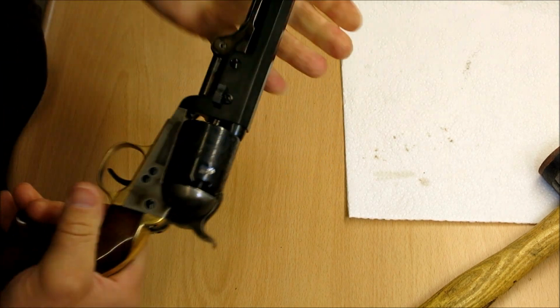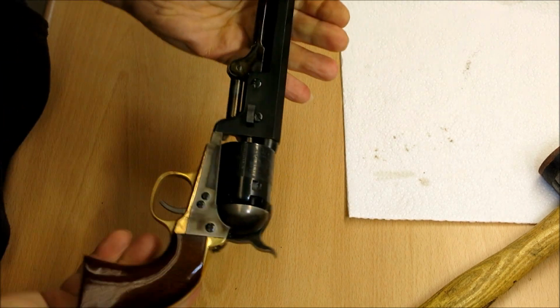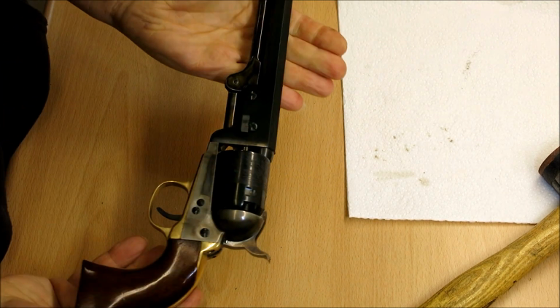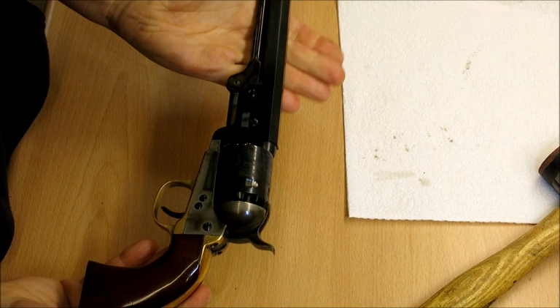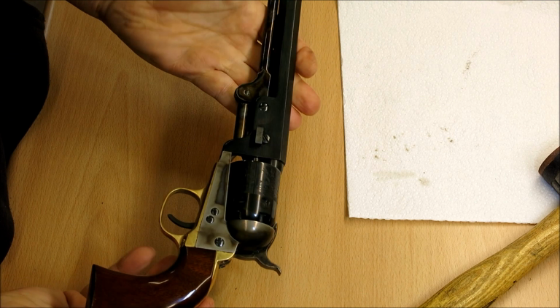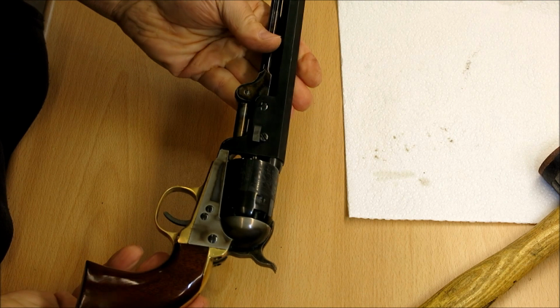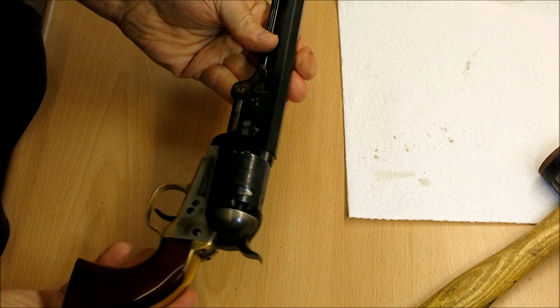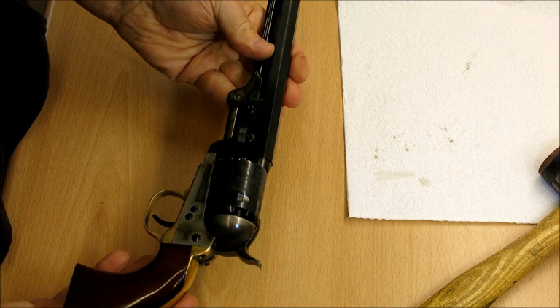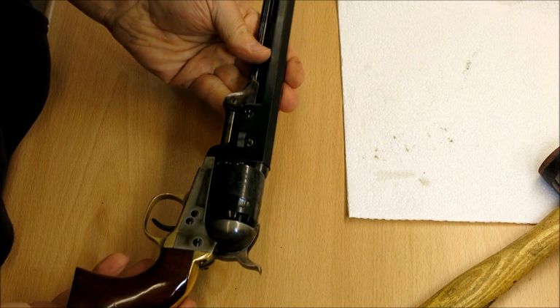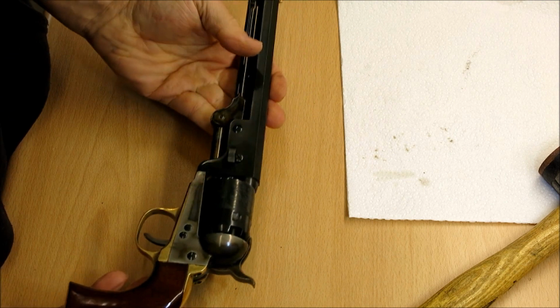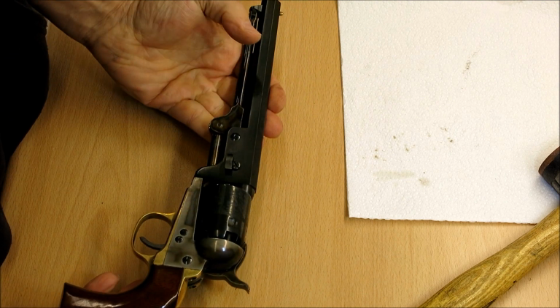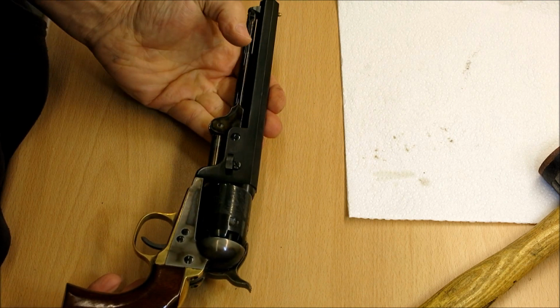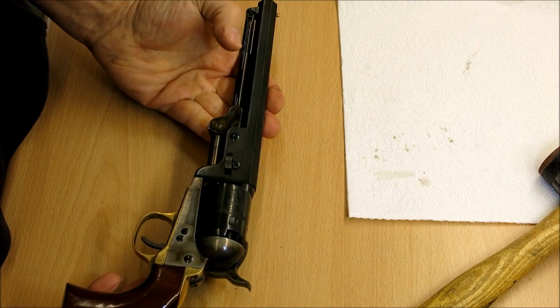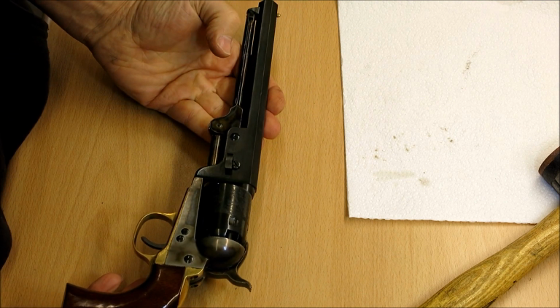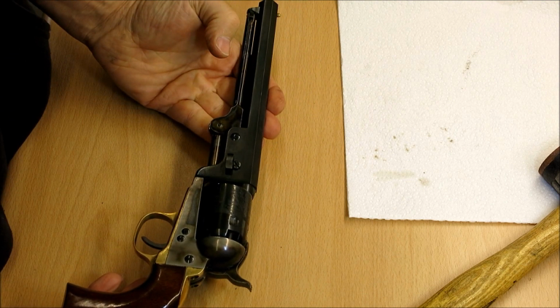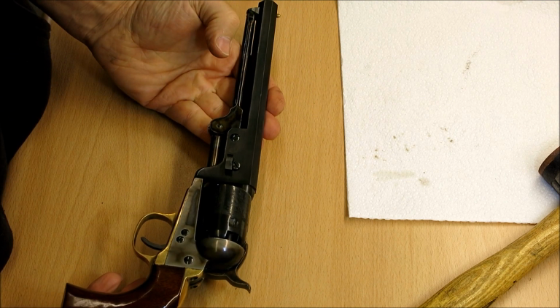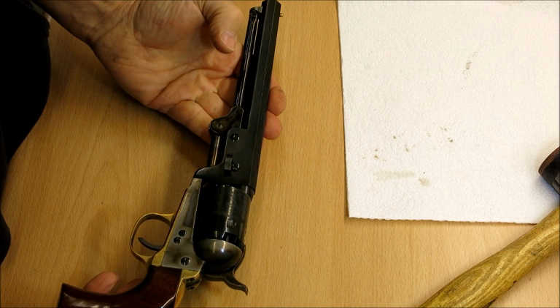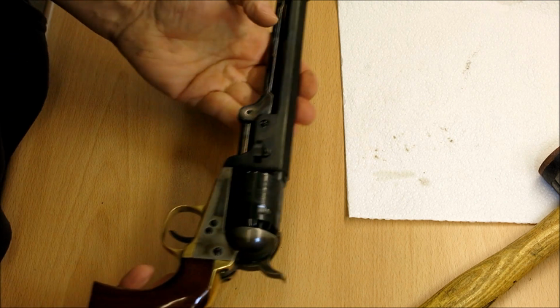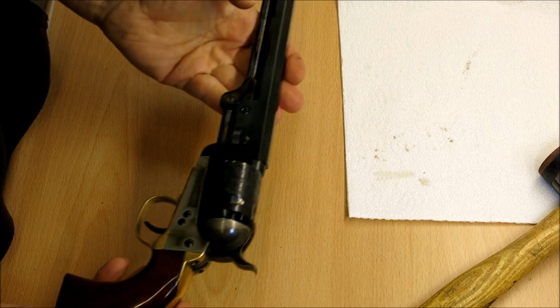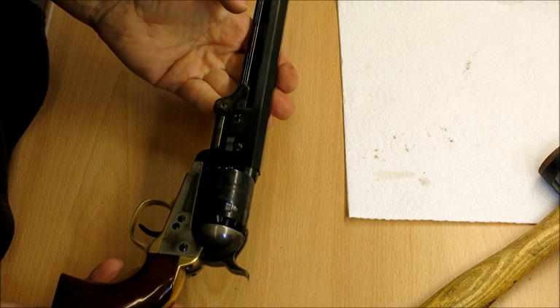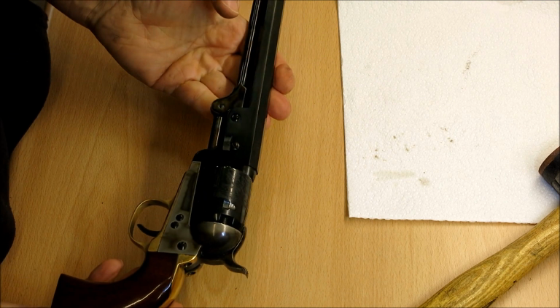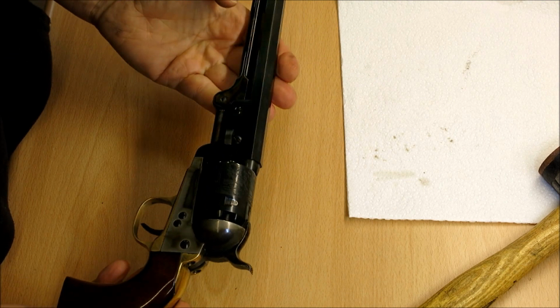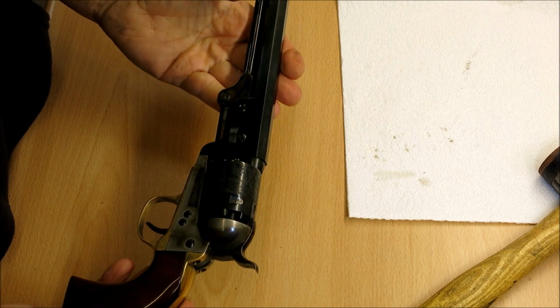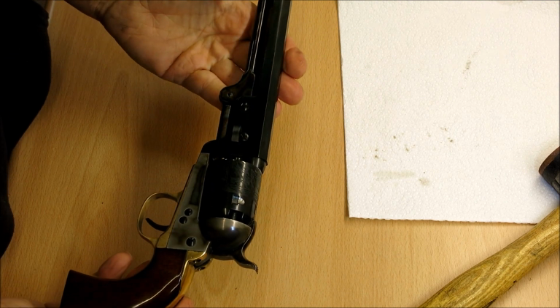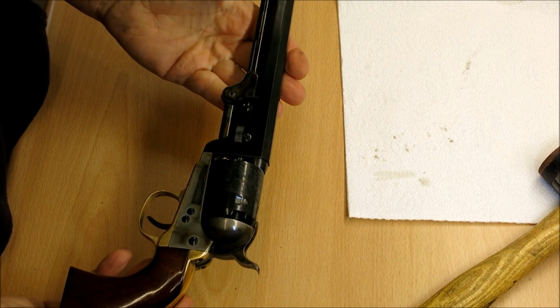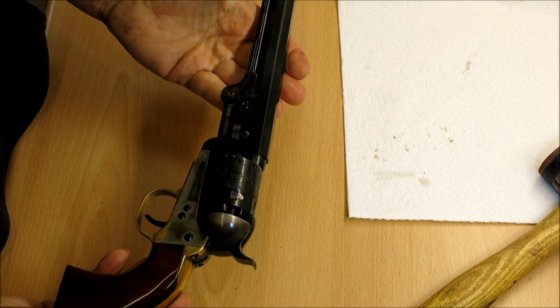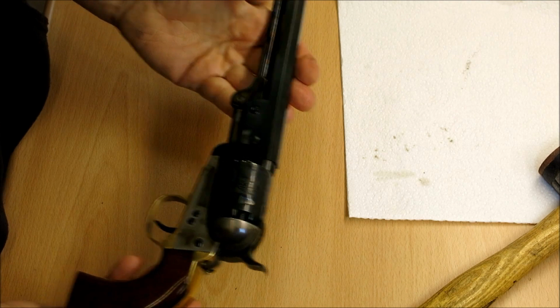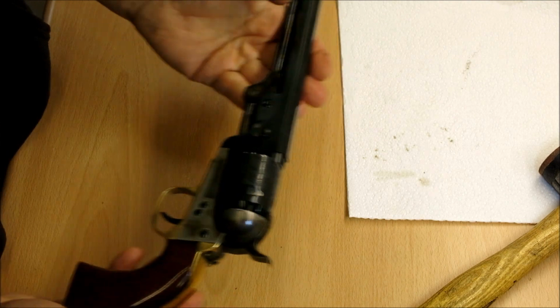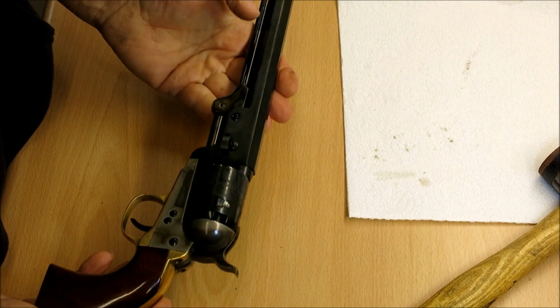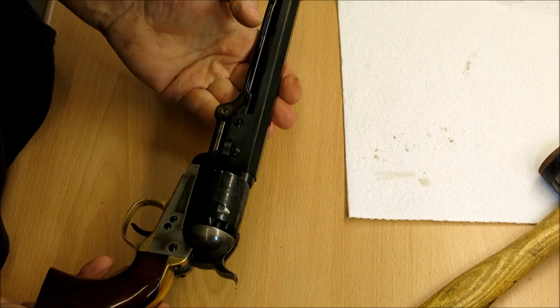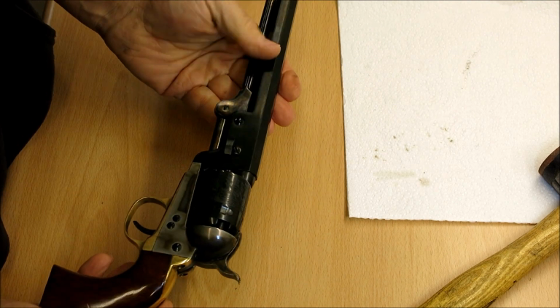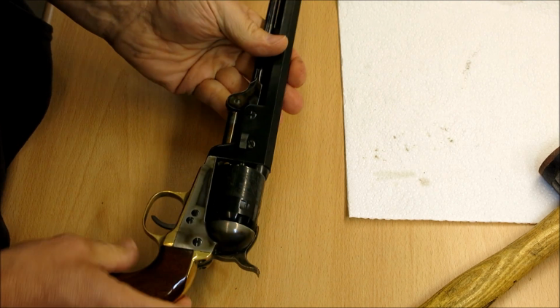We're ready to go back to the range. These fantastic revolvers really are fun to shoot, so have a great time at the range and enjoy shooting your revolver.